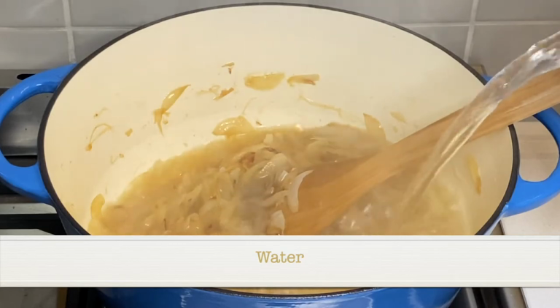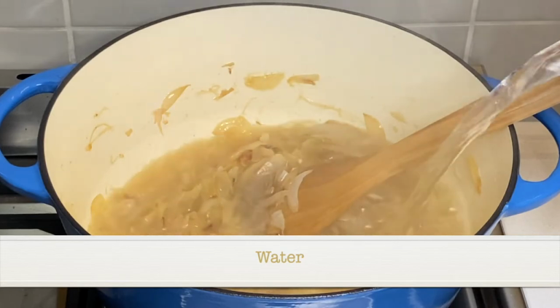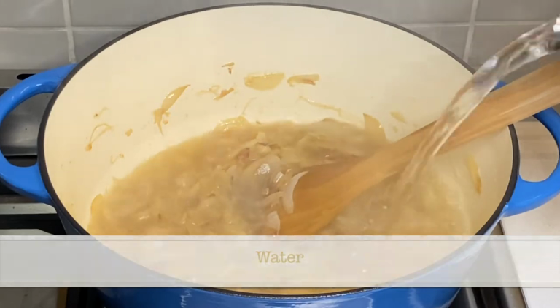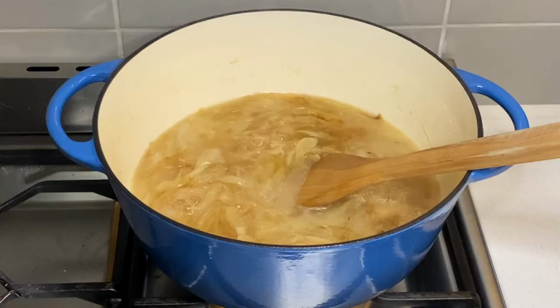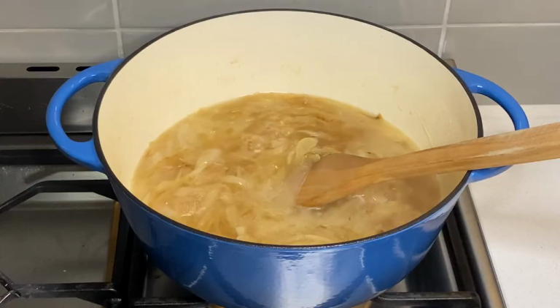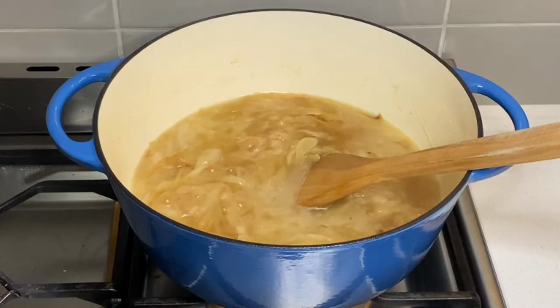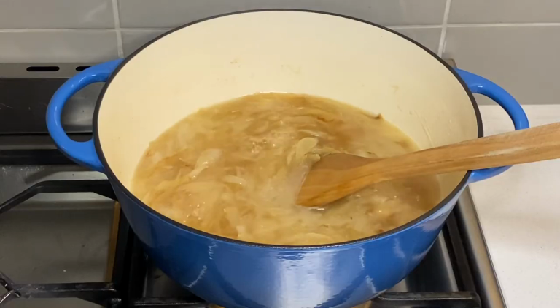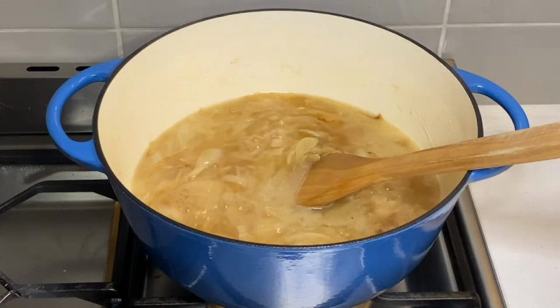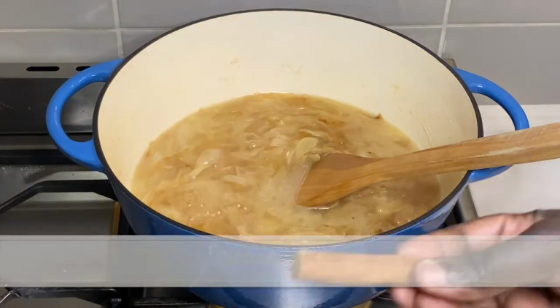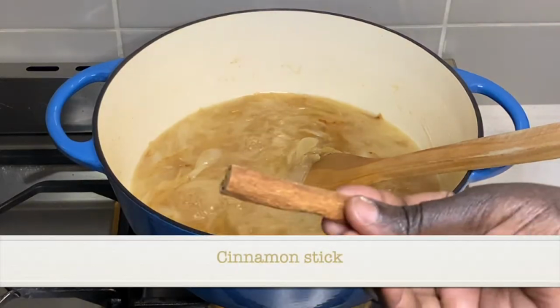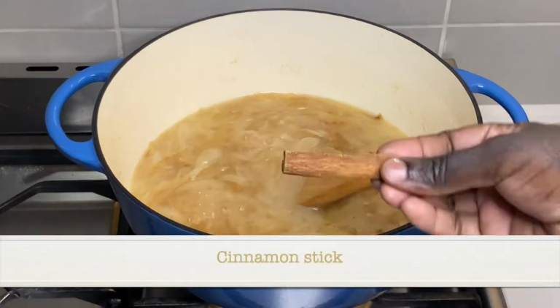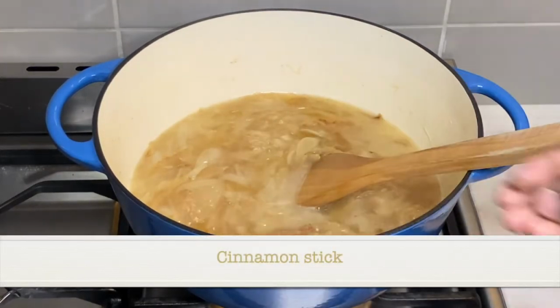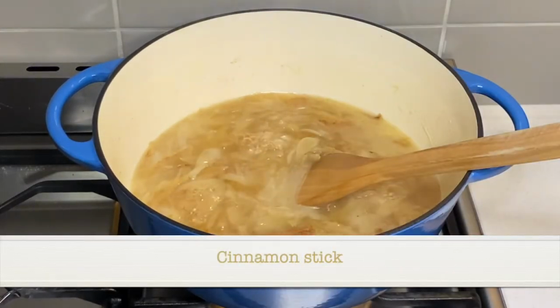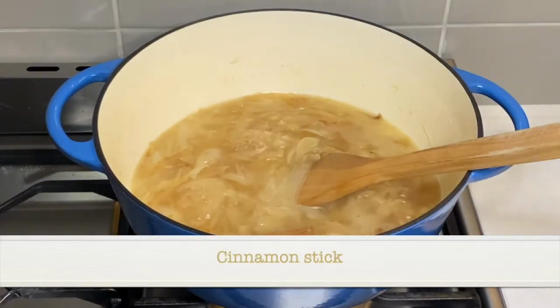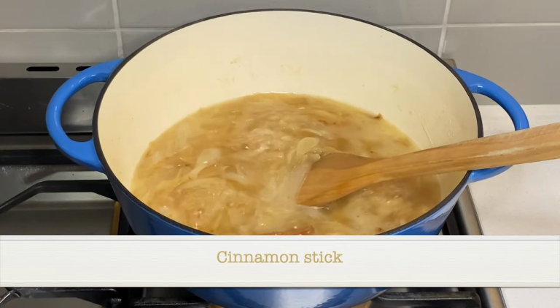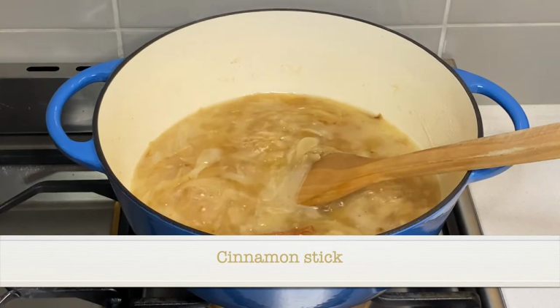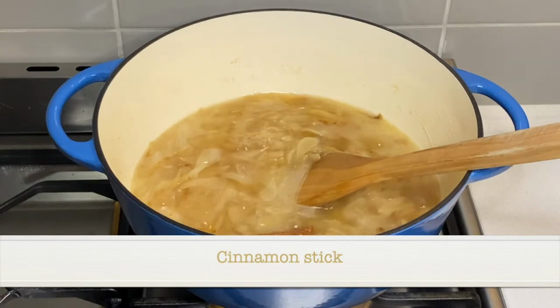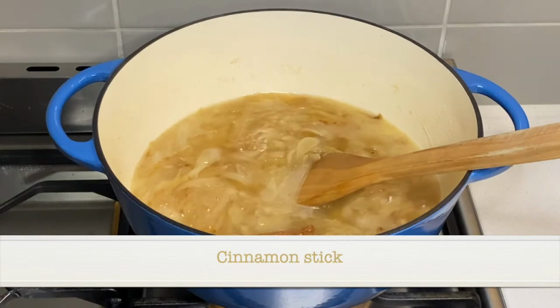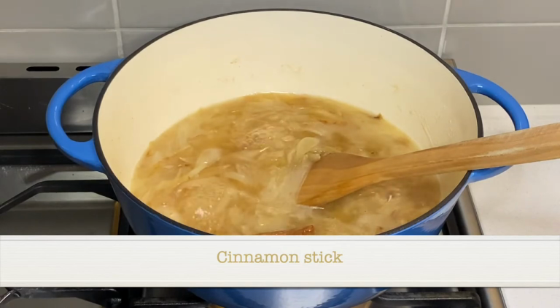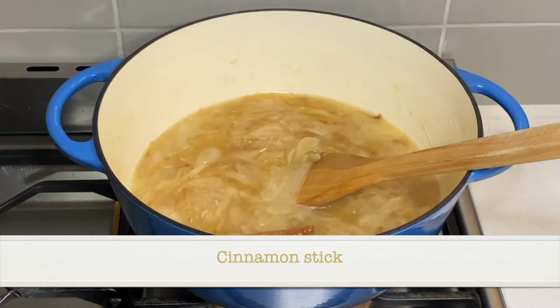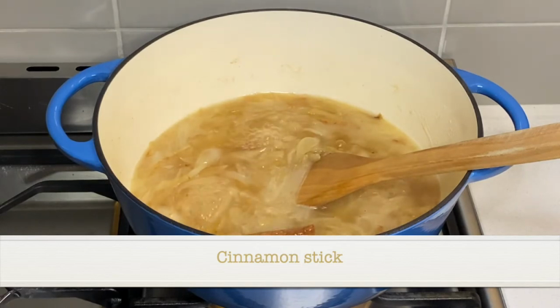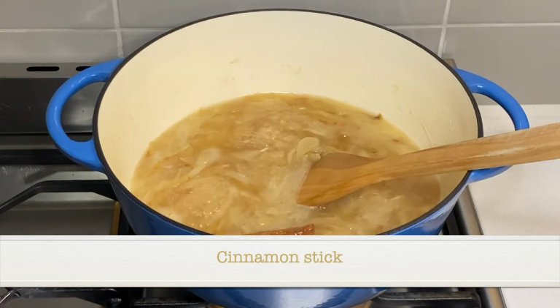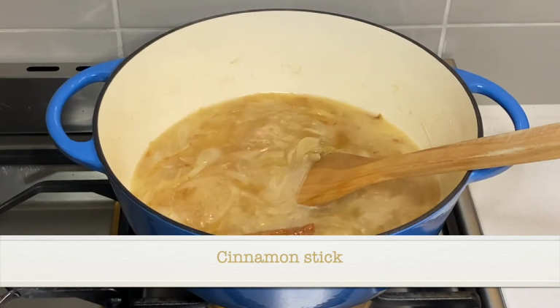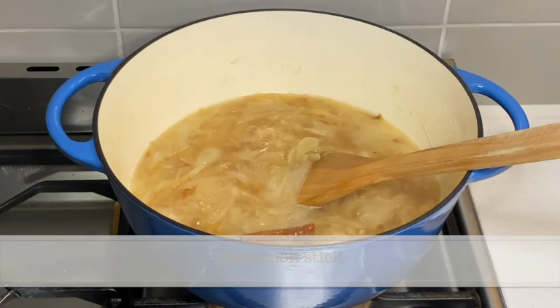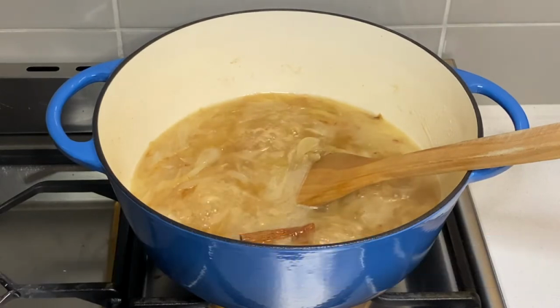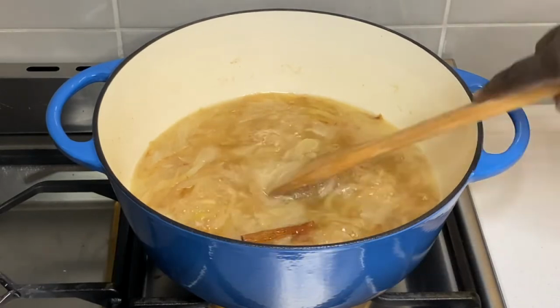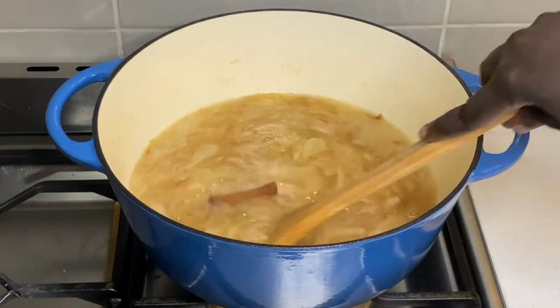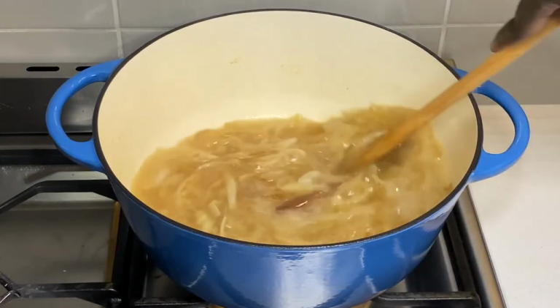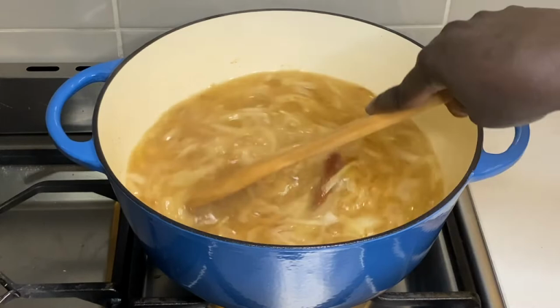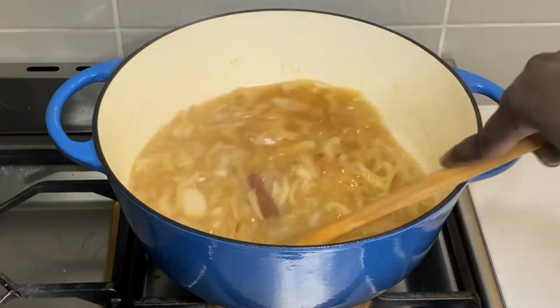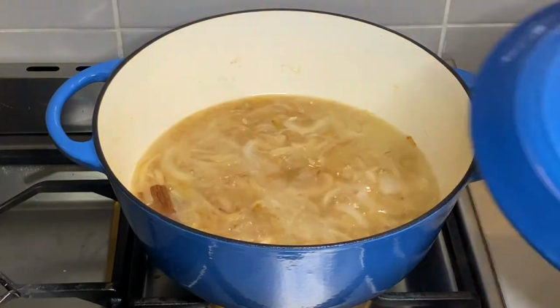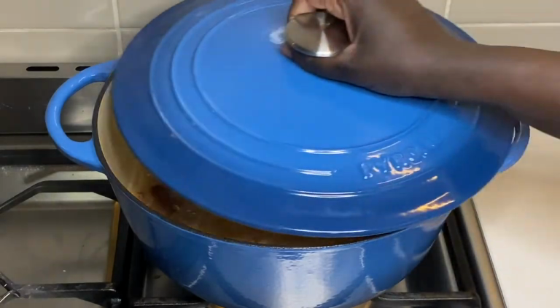Once the onions are fried, I add water and a cinnamon stick, and cook covered until the water is reduced and the onions are softened.